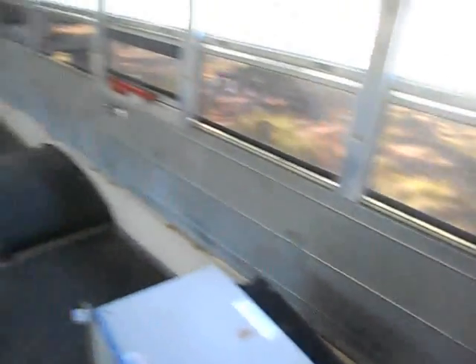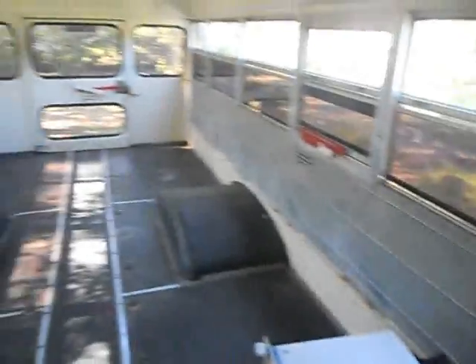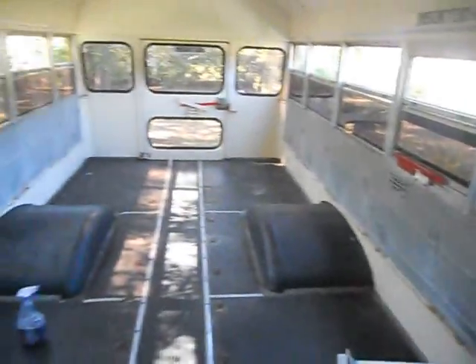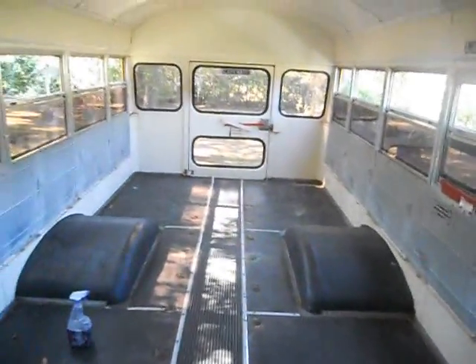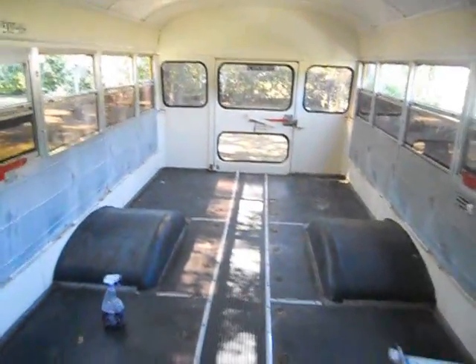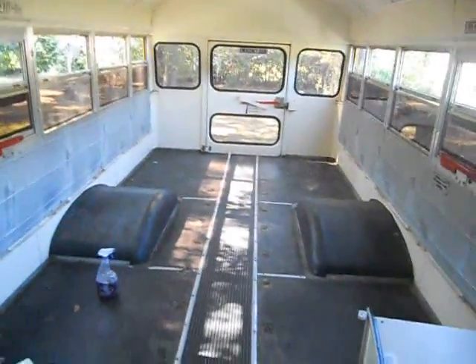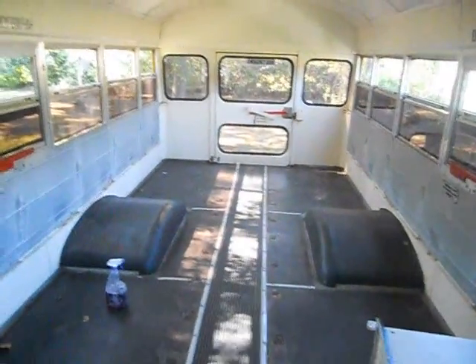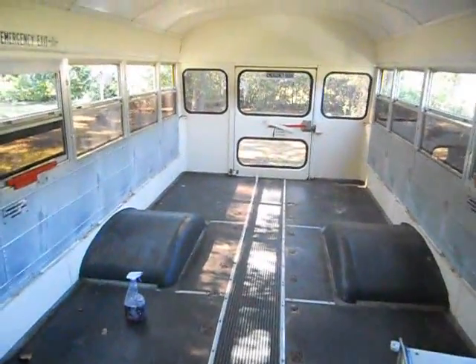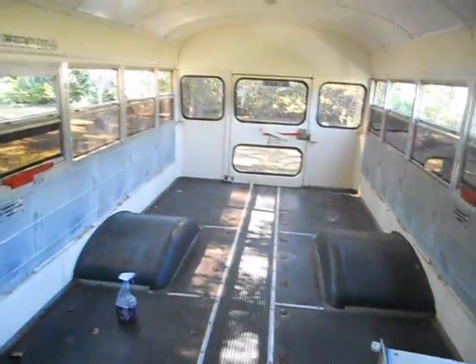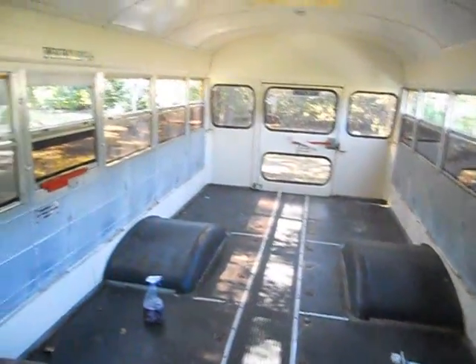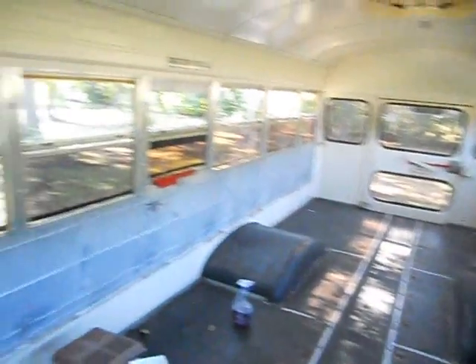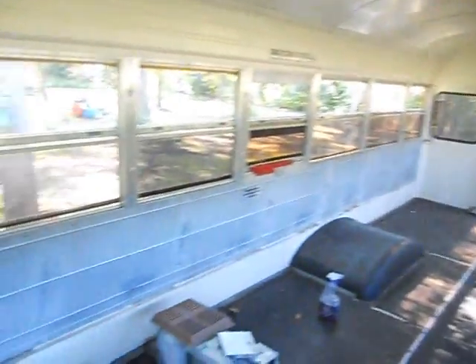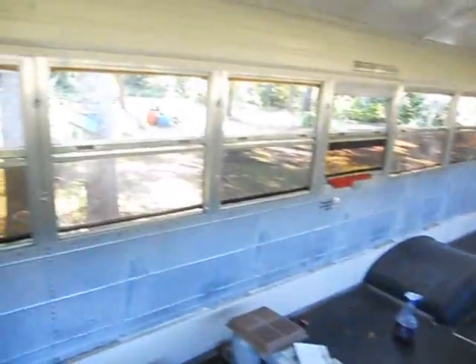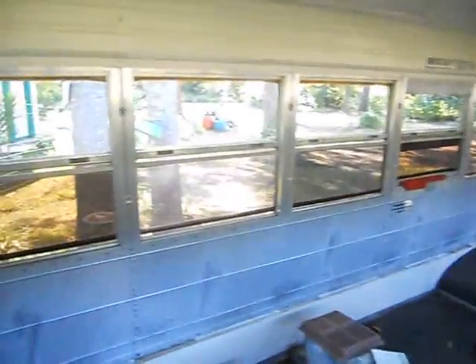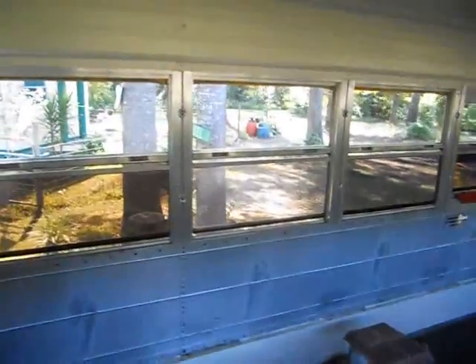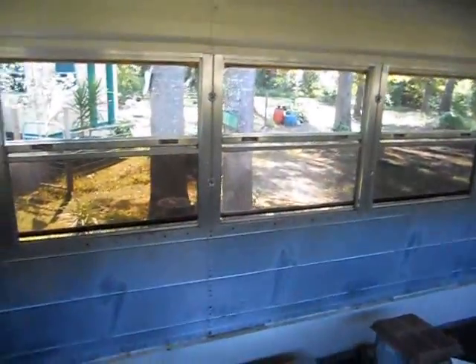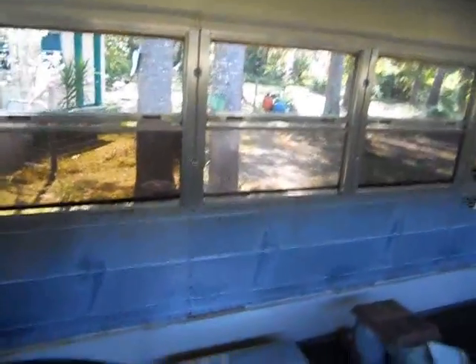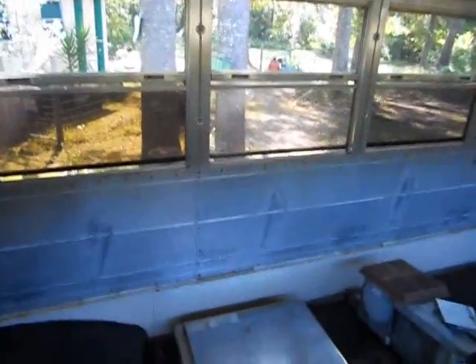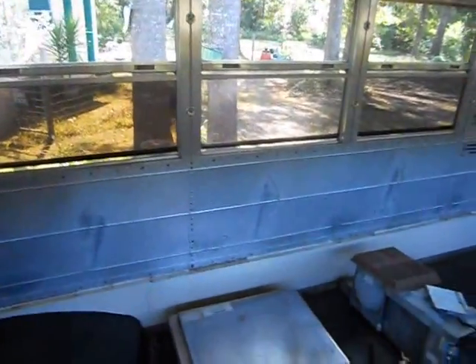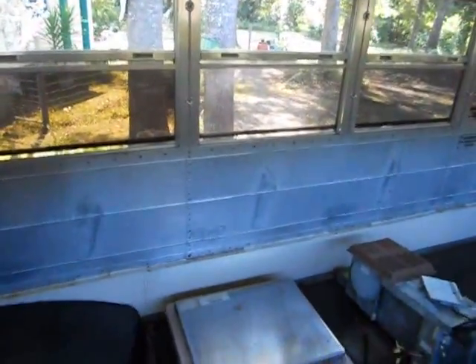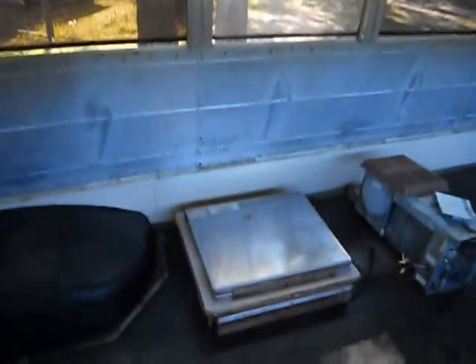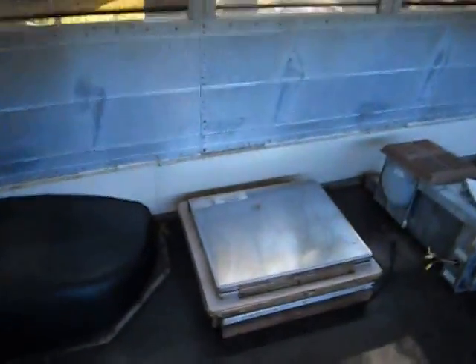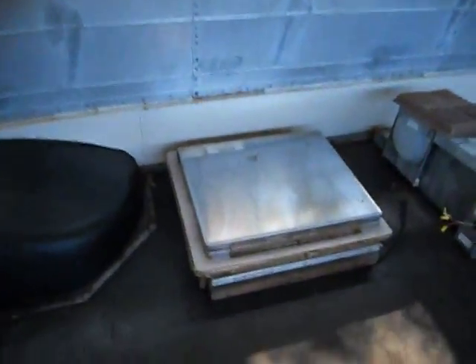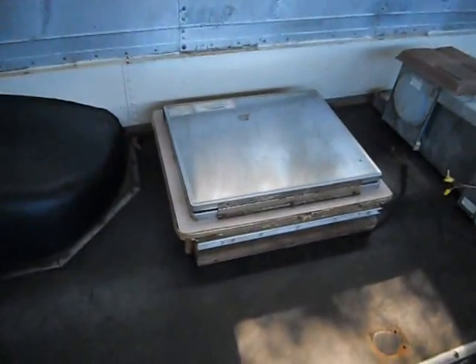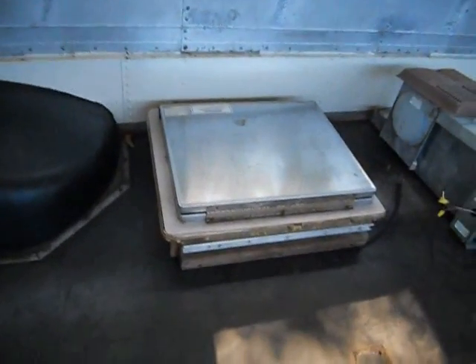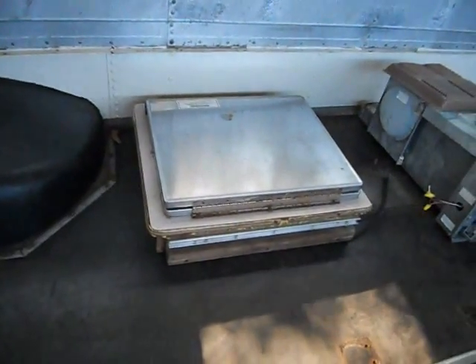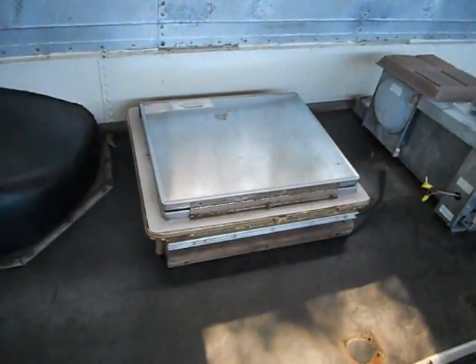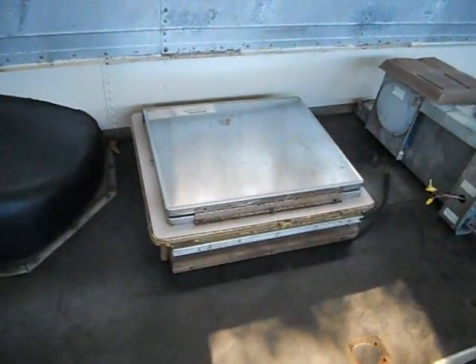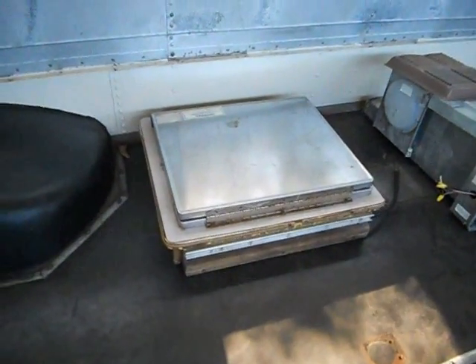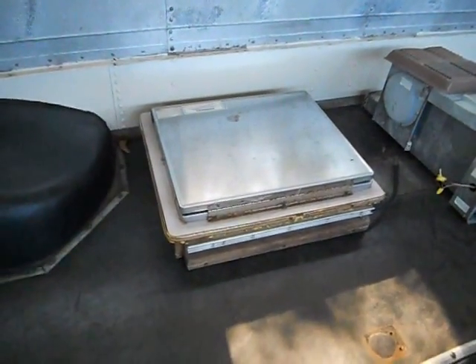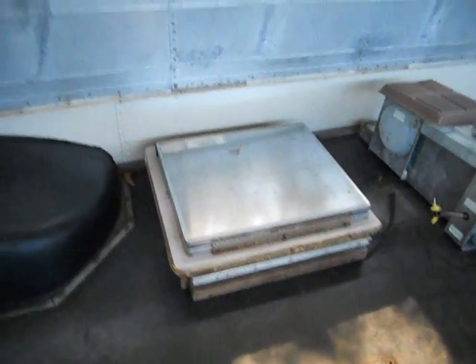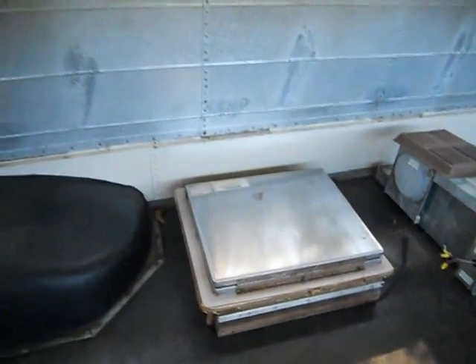Boy do we have a job ahead of us. Fun fun. Oh, and the stove — we got a stove right there. Free burner. Let's go in.